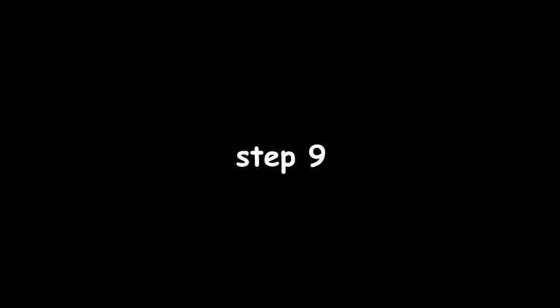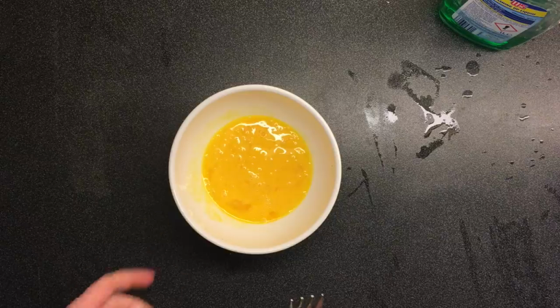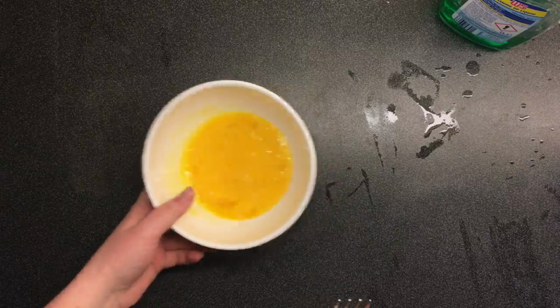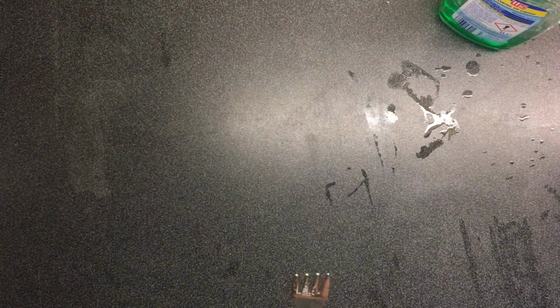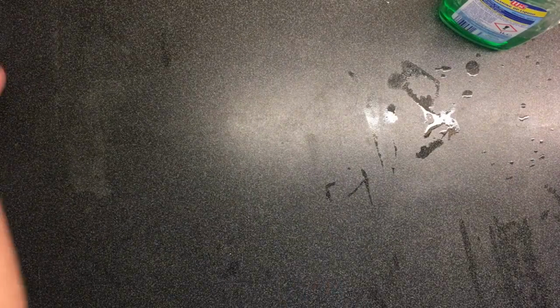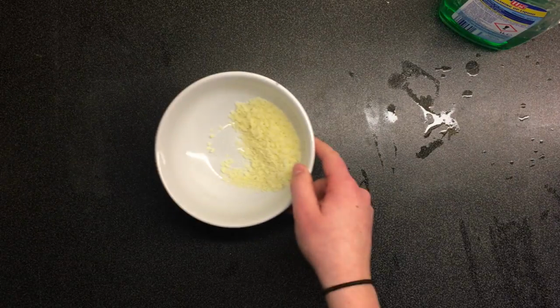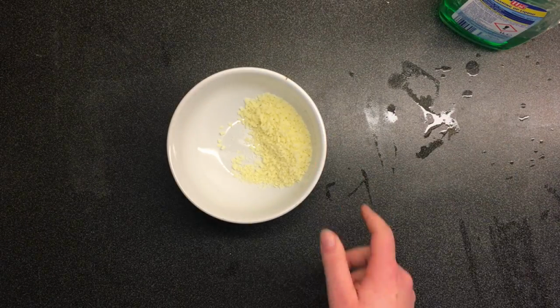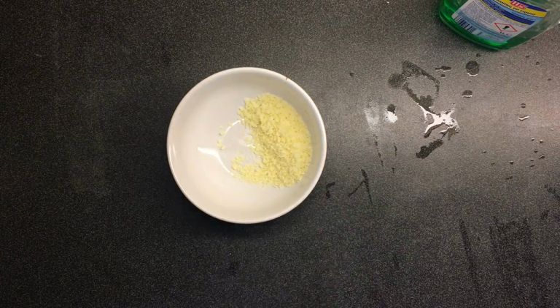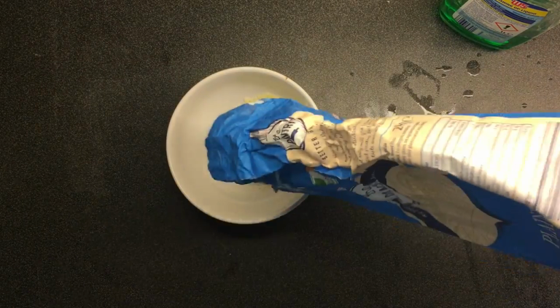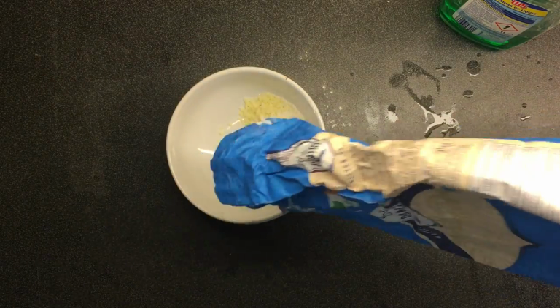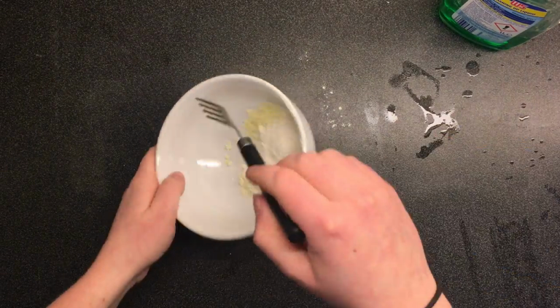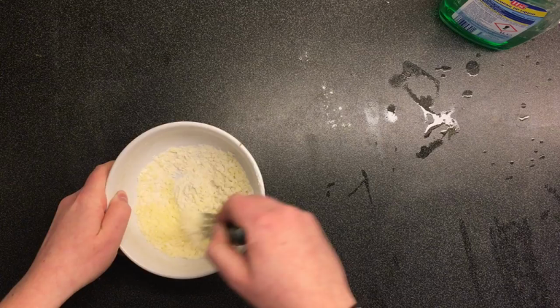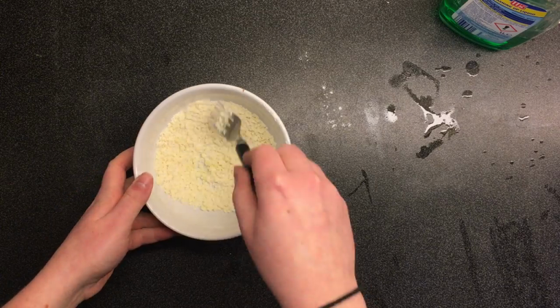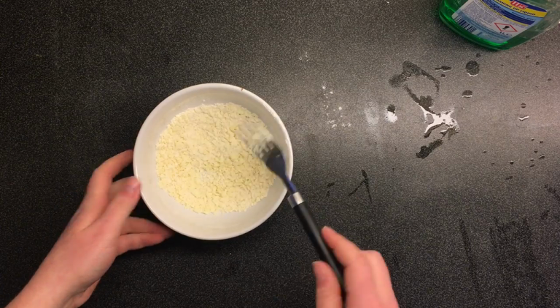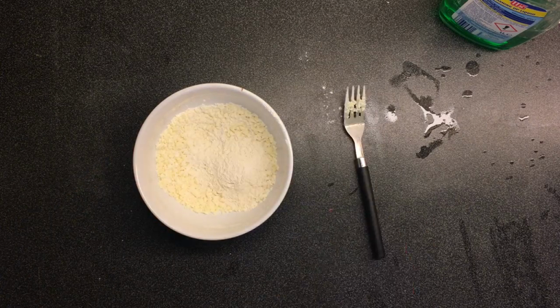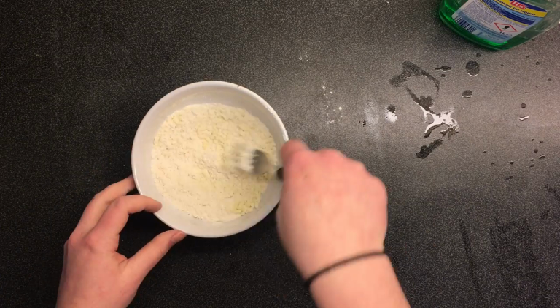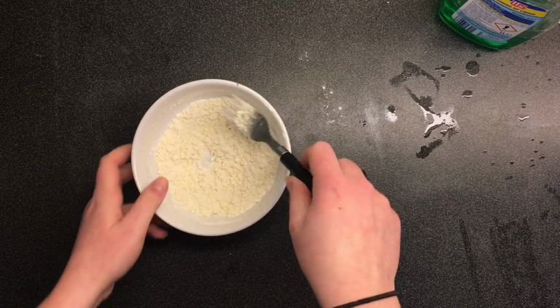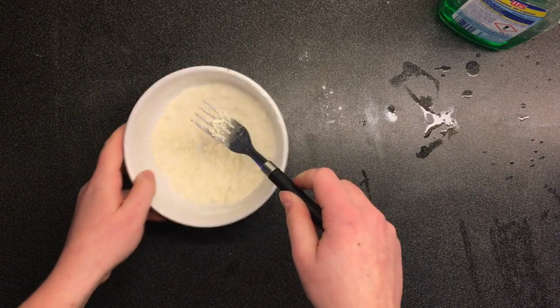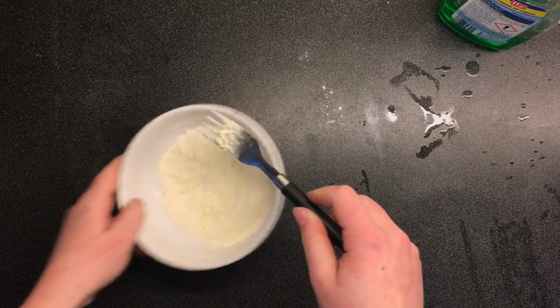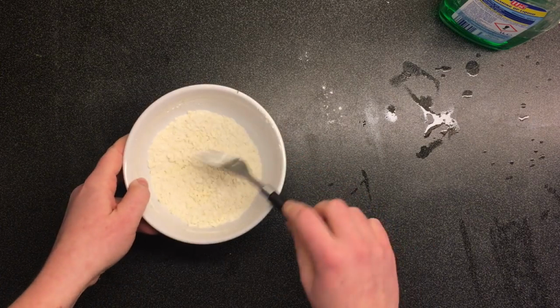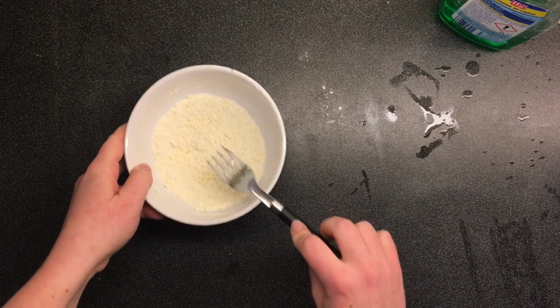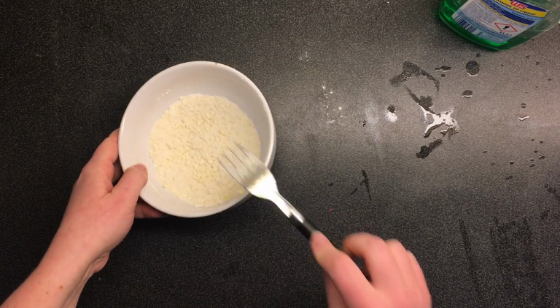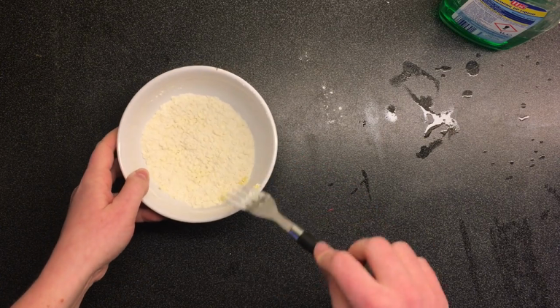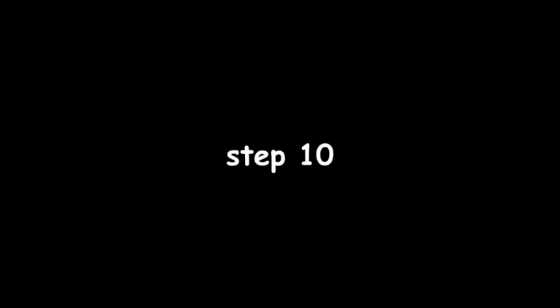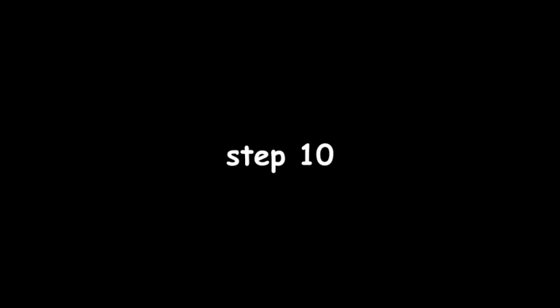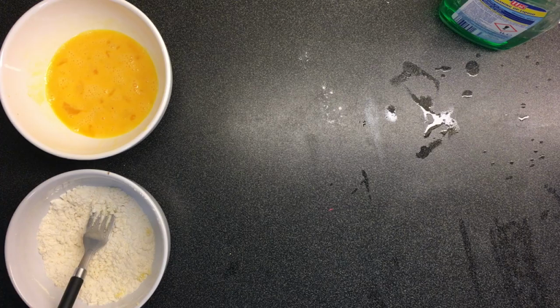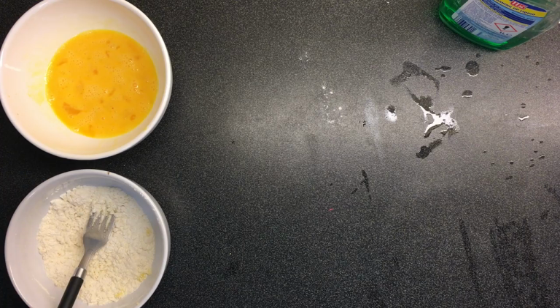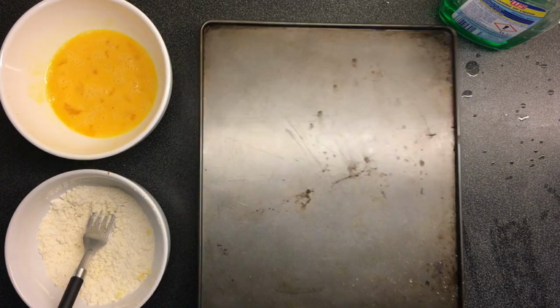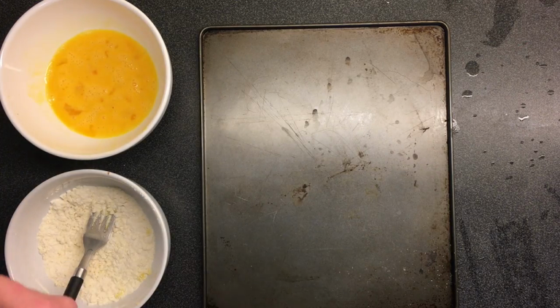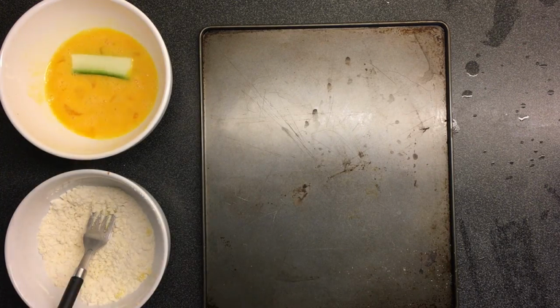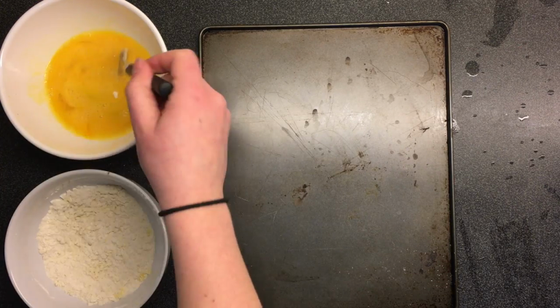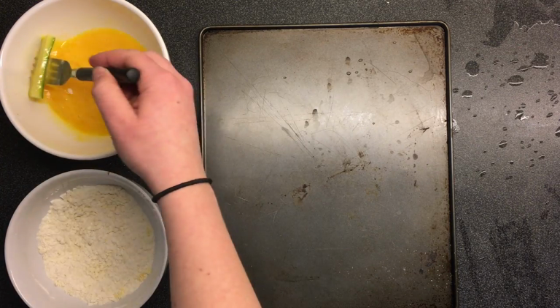Step 9: goodbye eggs, hello cheese. Now put some flour in the cheese and mix it up — you don't have bread crumbs because you're in college. Step 10: get out a flat thing and put the zucchini in the egg and then the cheese.